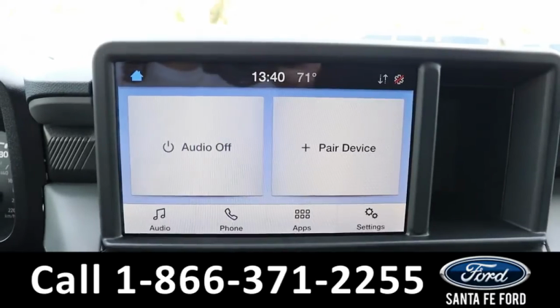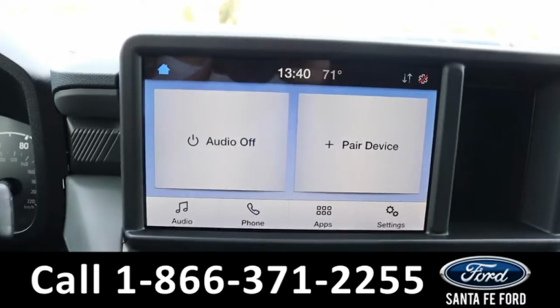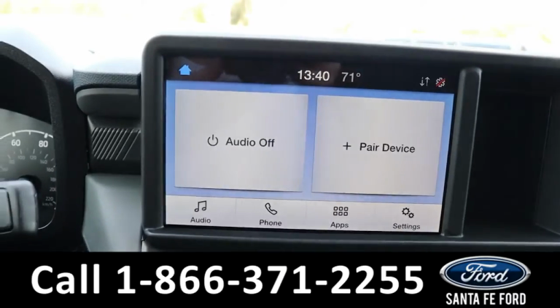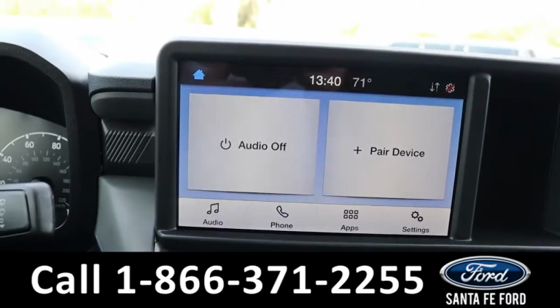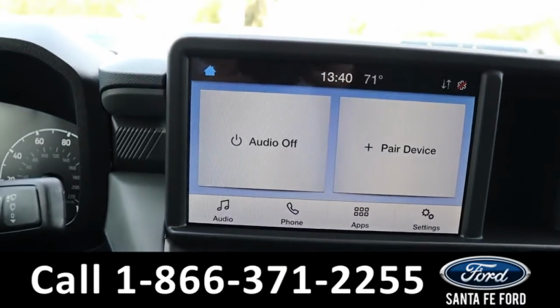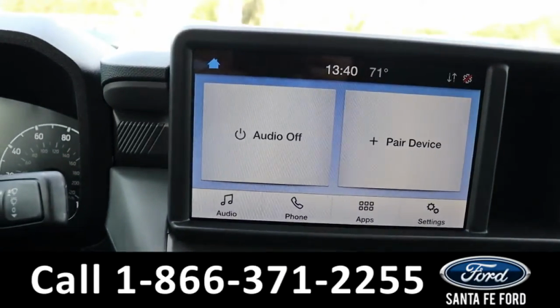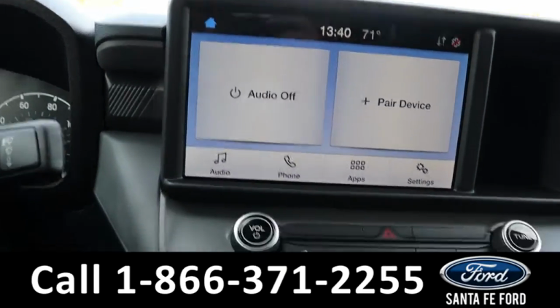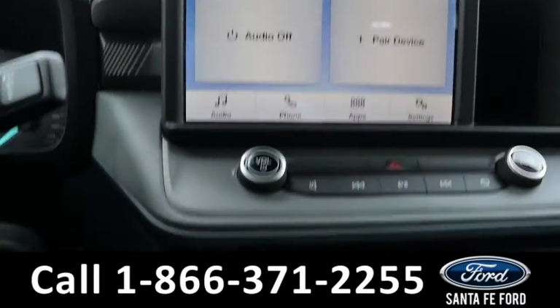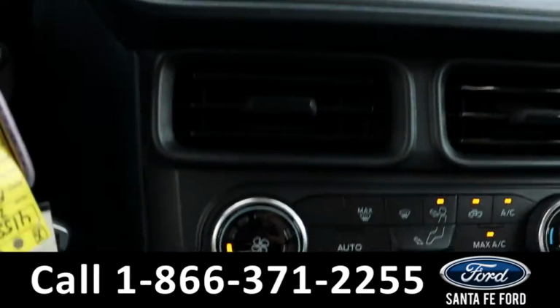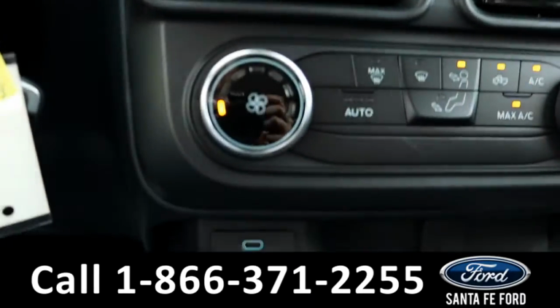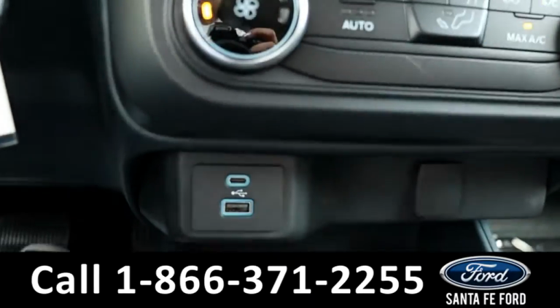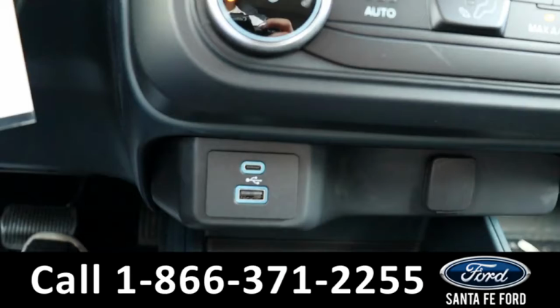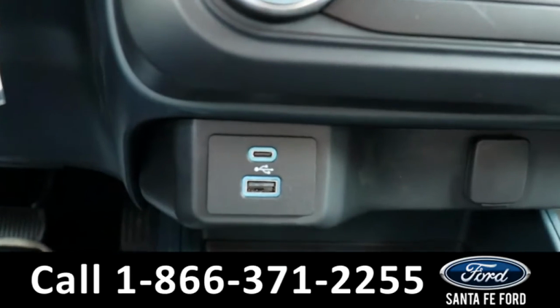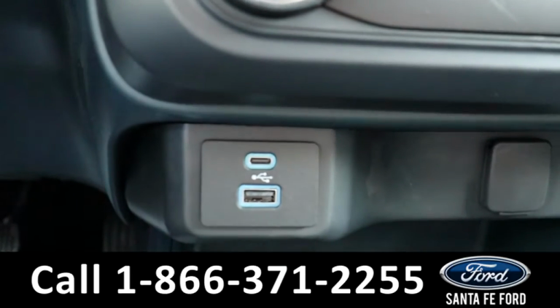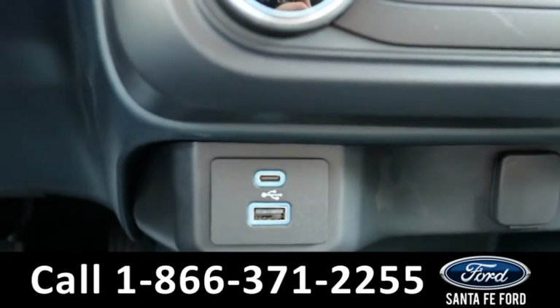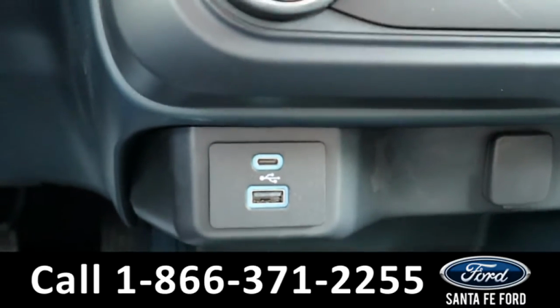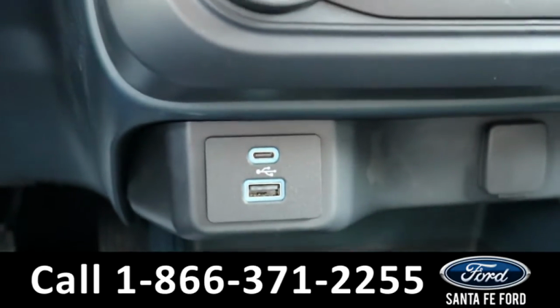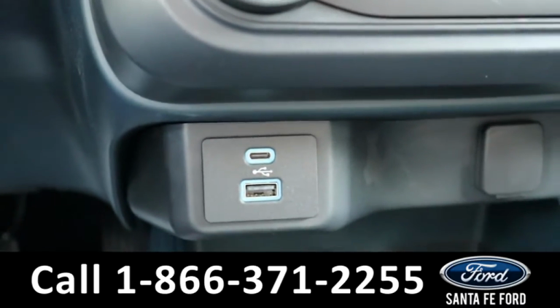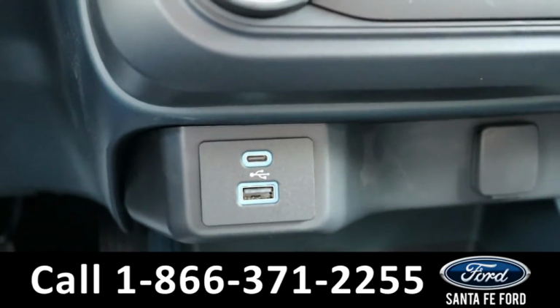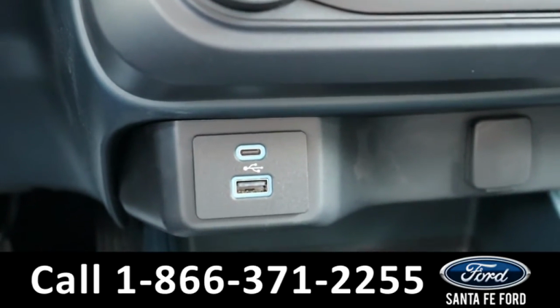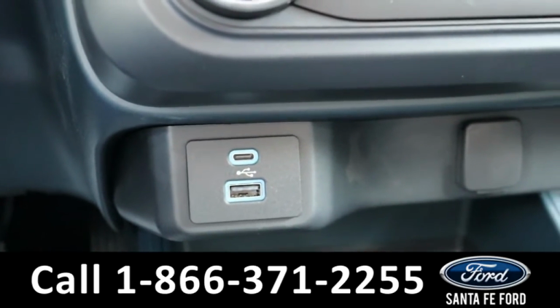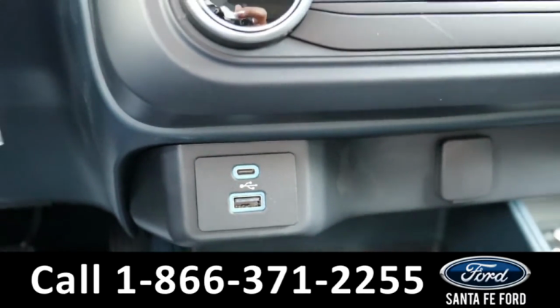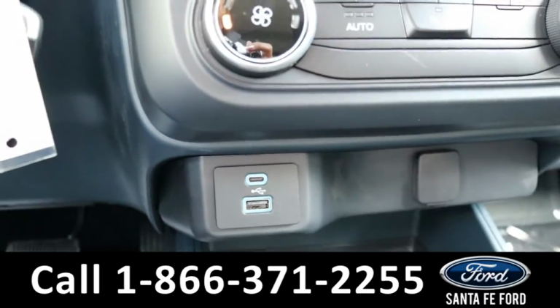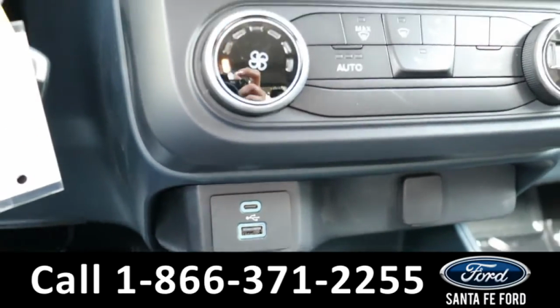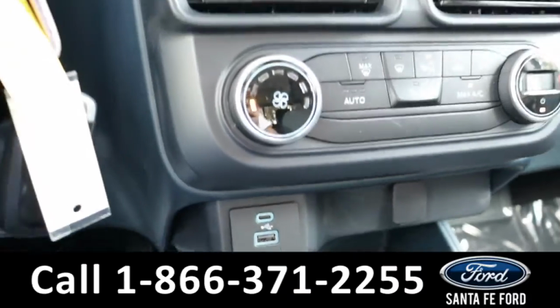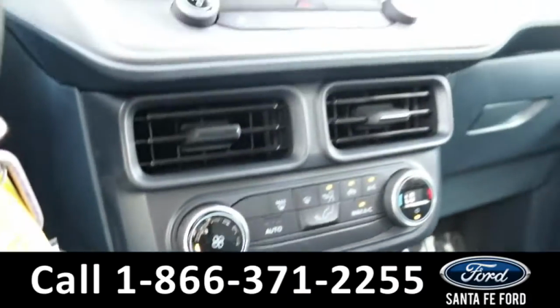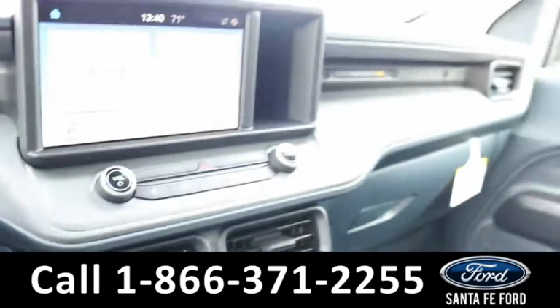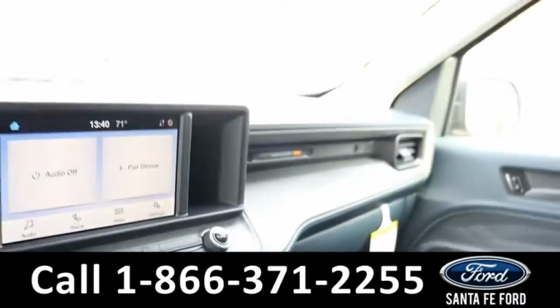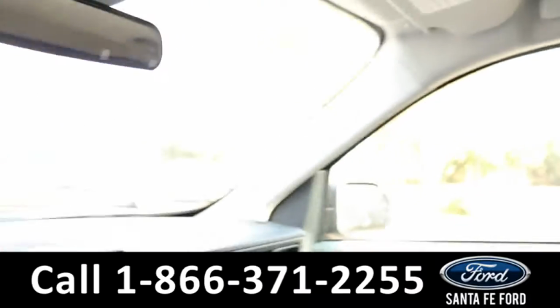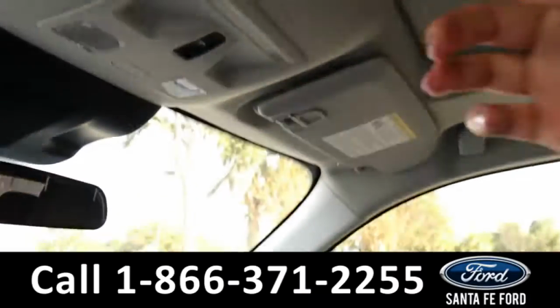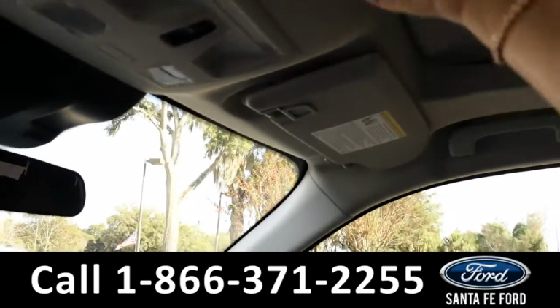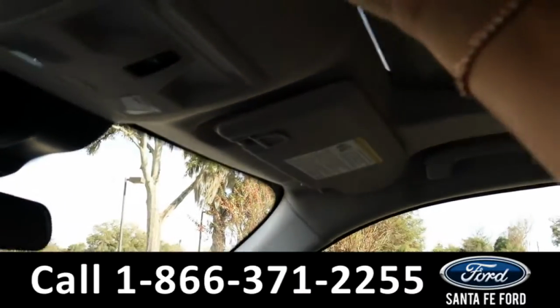The media center features an LCD touch screen that displays the backup camera. It has AM and FM radio as well as USB and Apple ports for more media options, and it also has a sunroof.